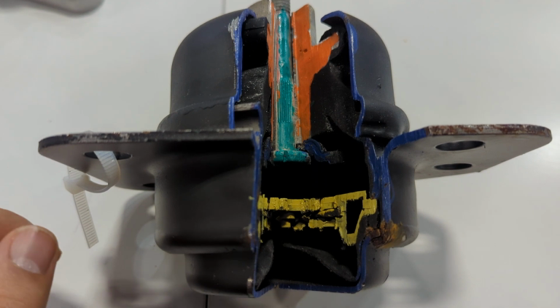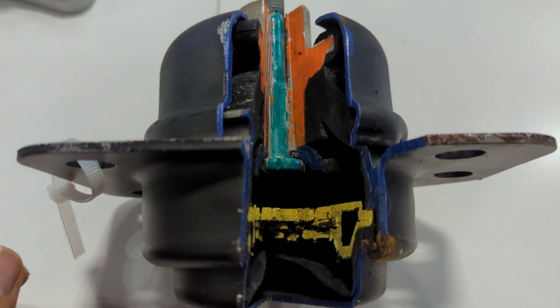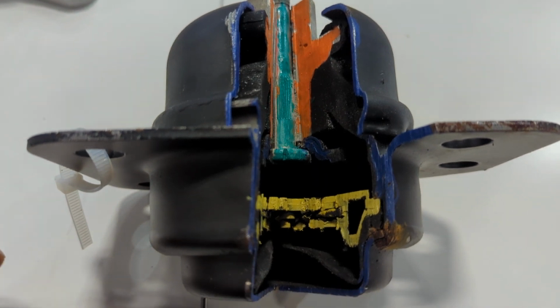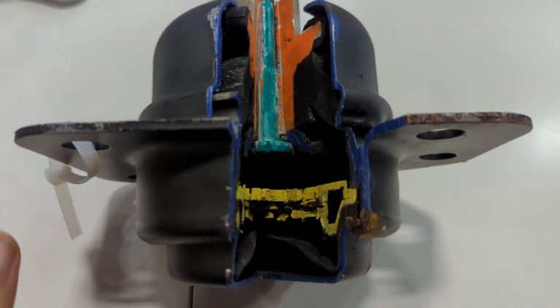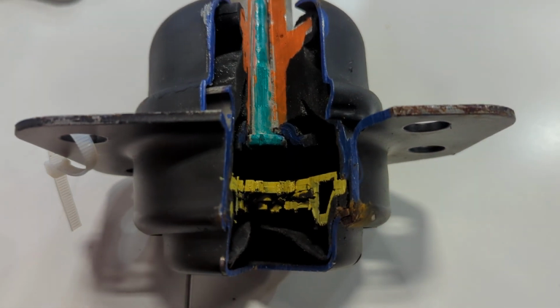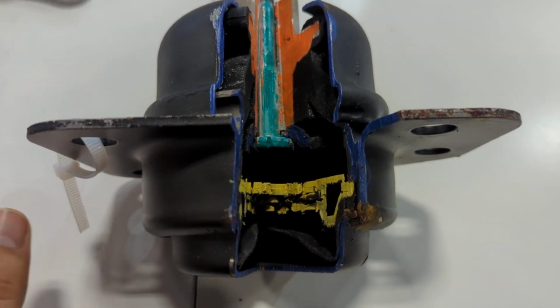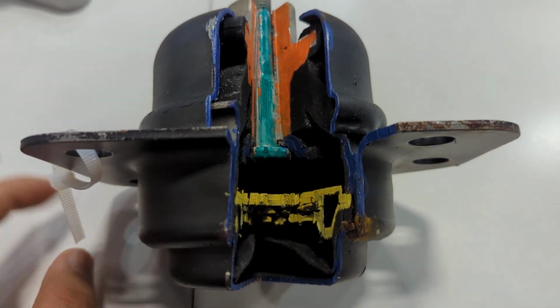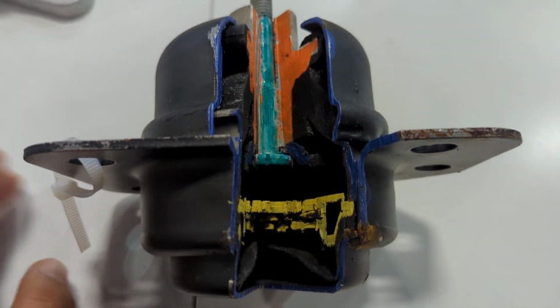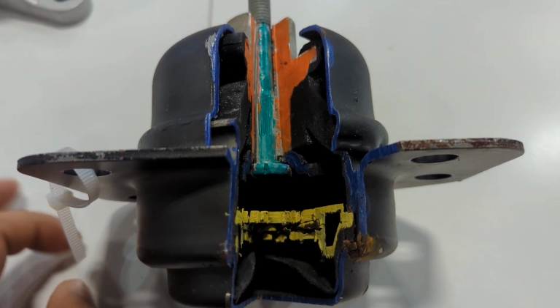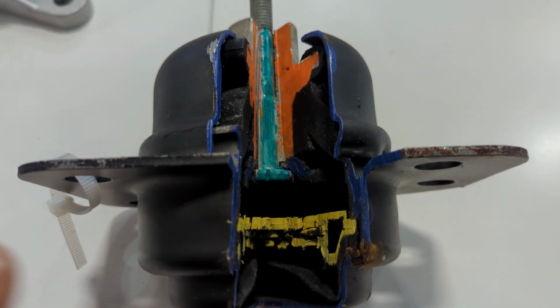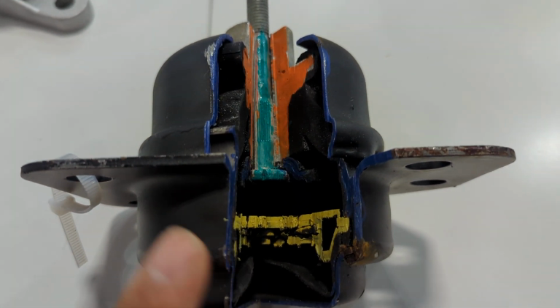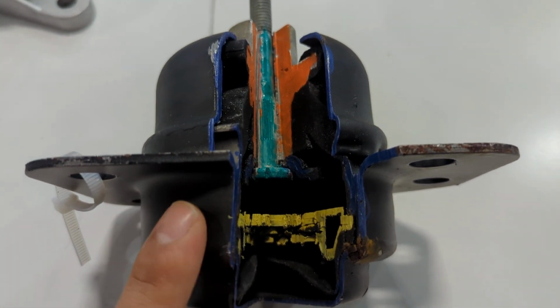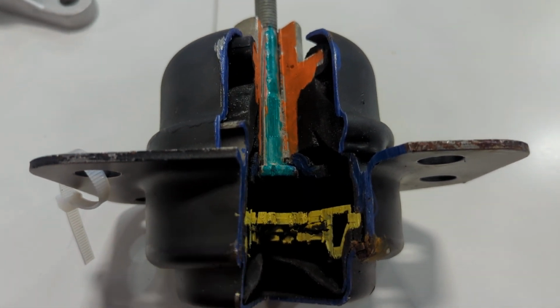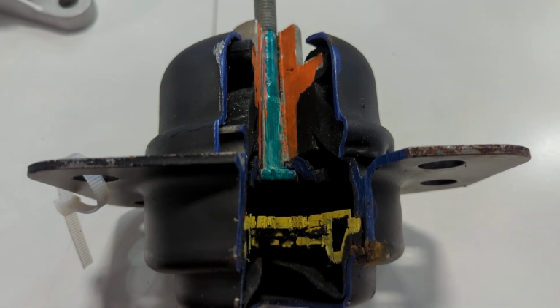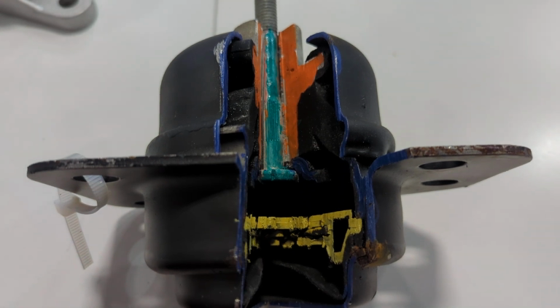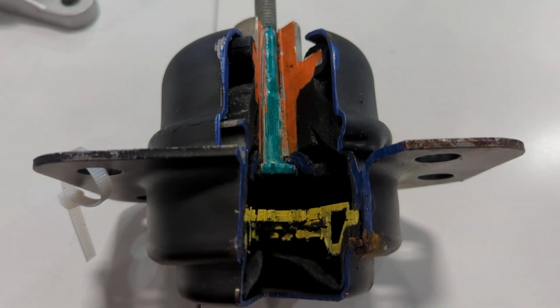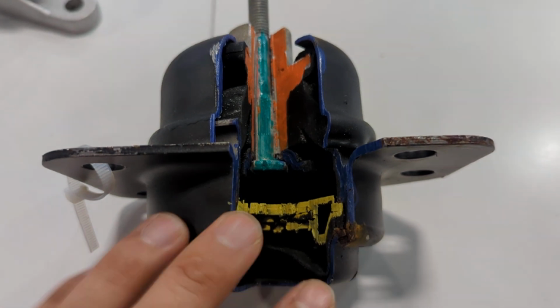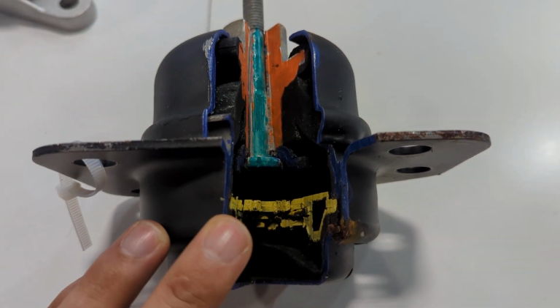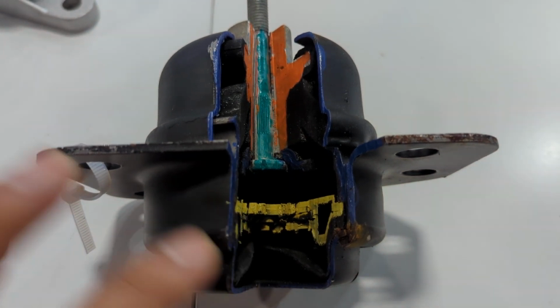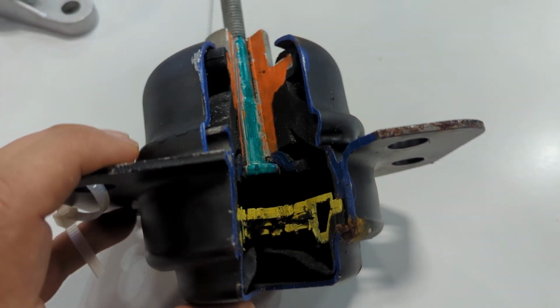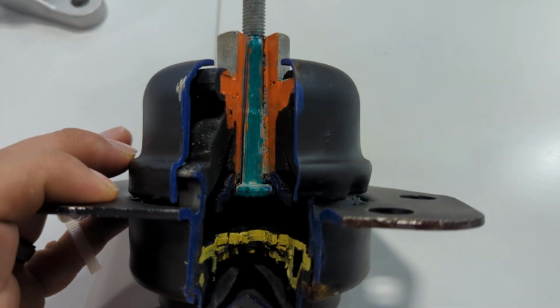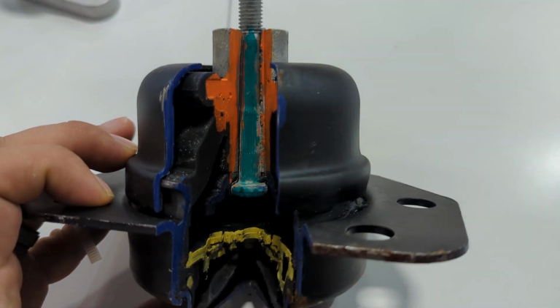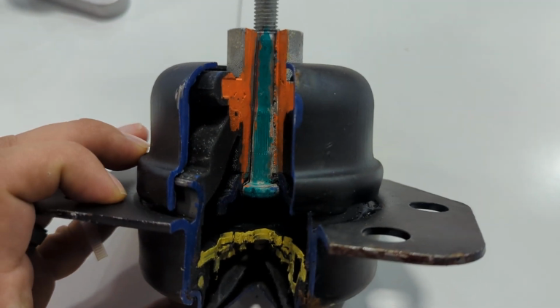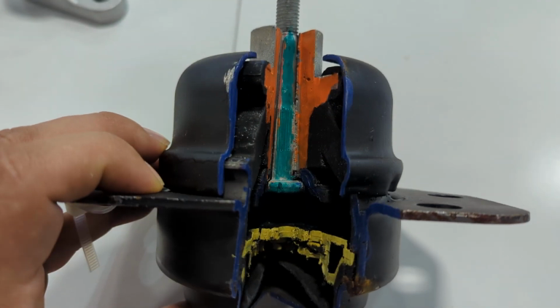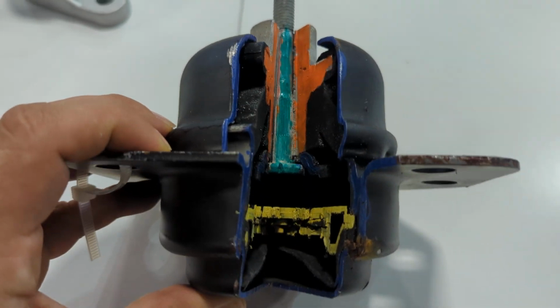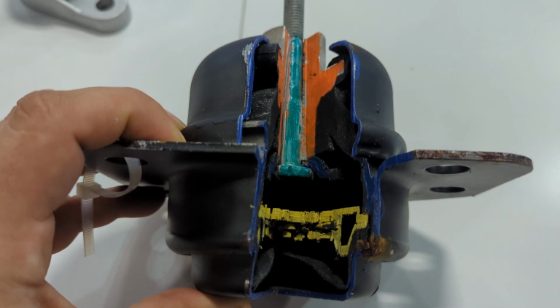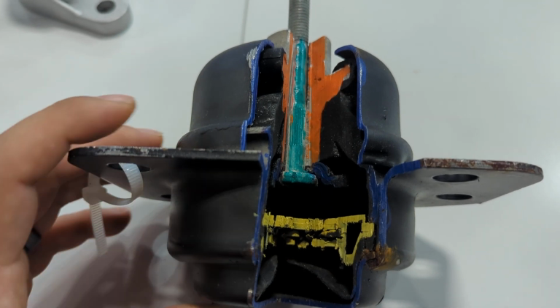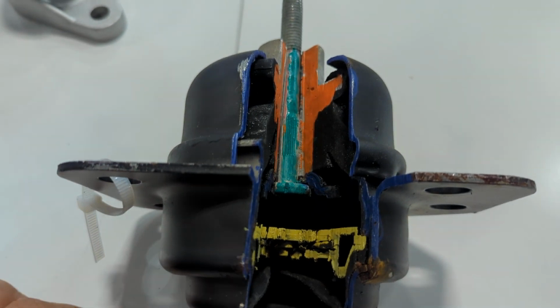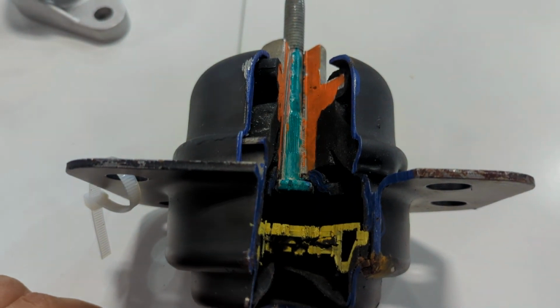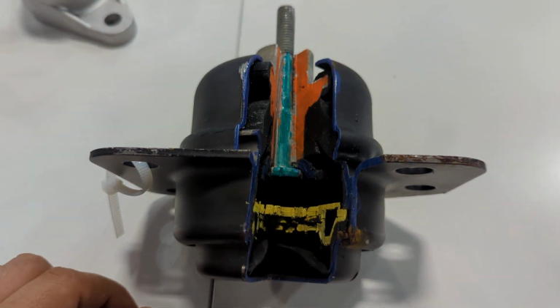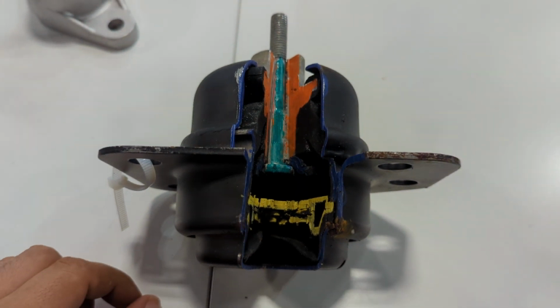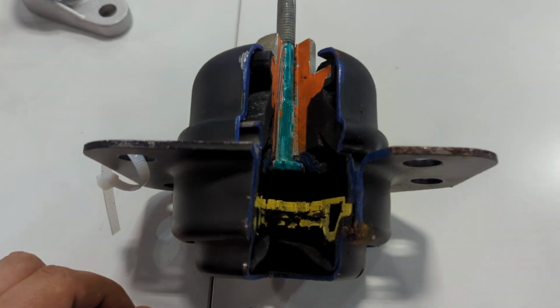It could be a little bit hard to determine when it's bad, but as soon as you start feeling those vibrations in the steering wheel or in the seat when you're stopped, you probably have a bad engine mount. This is just for demonstration — this is not a Mercedes mount but the design is similar. Thank you for watching Eucanec, where you can be the mechanic.